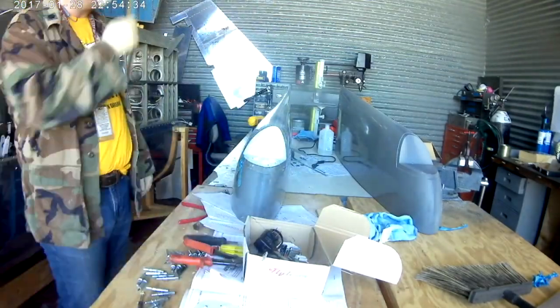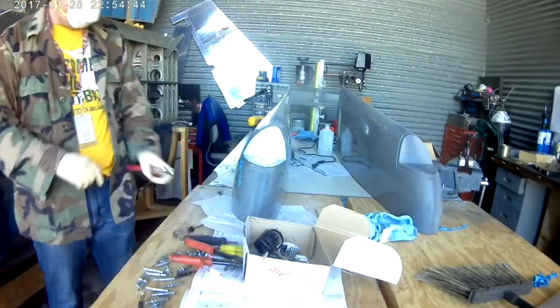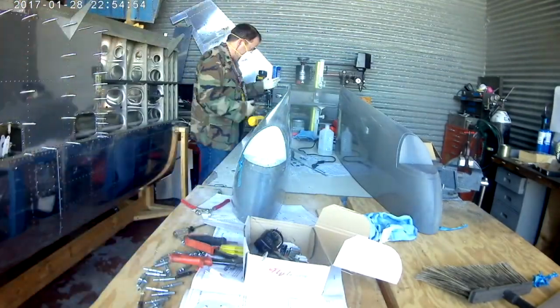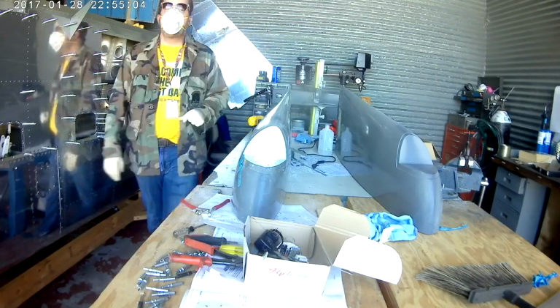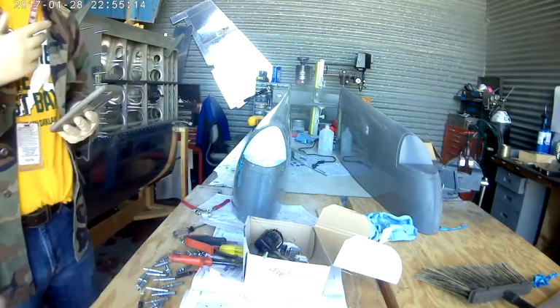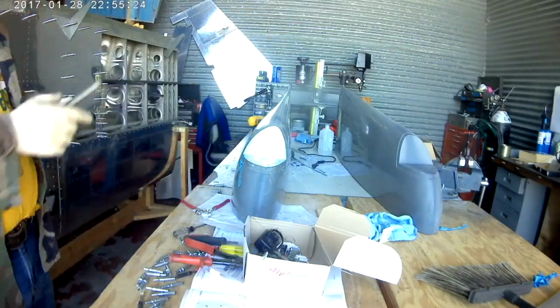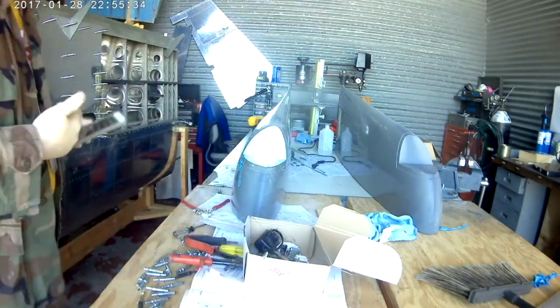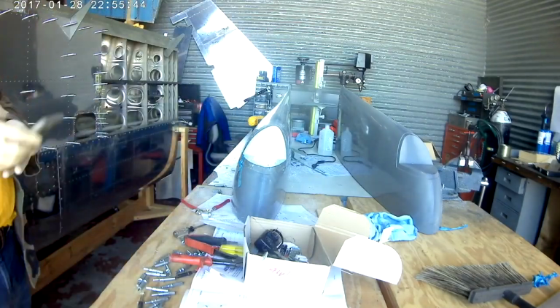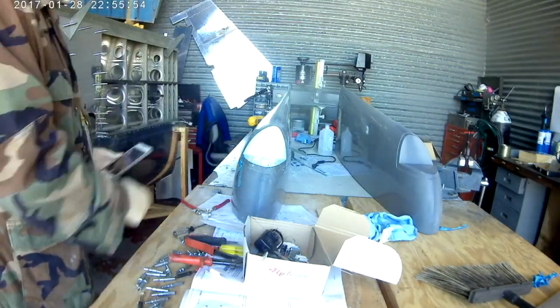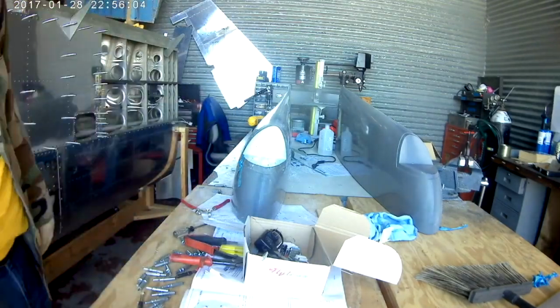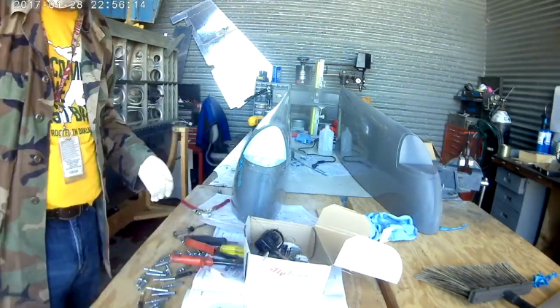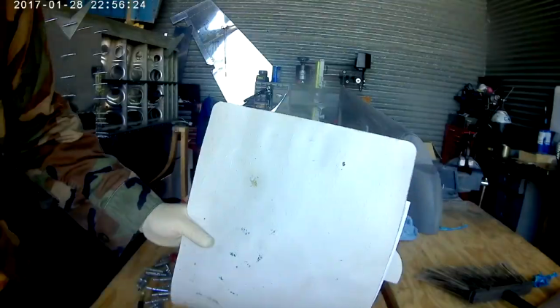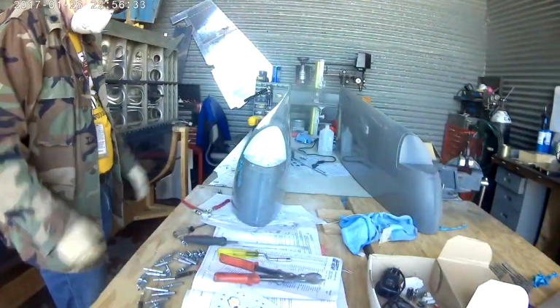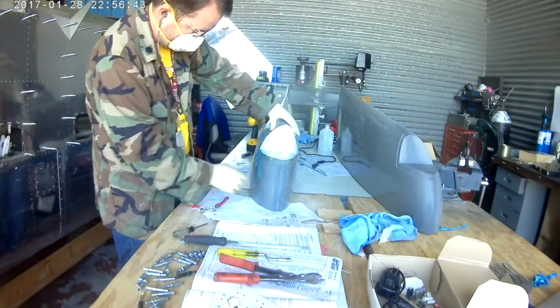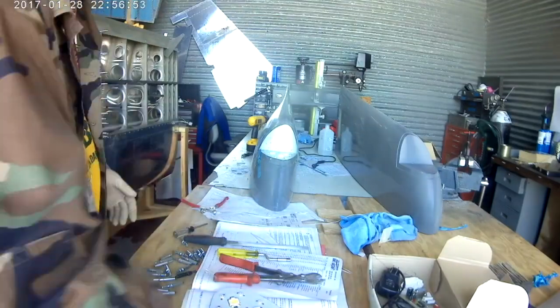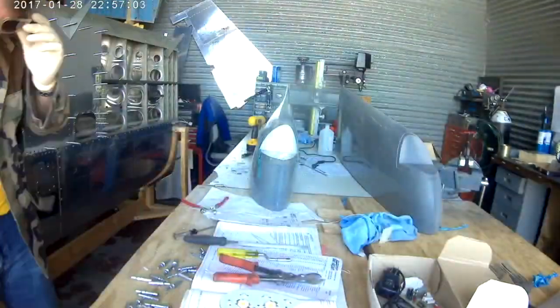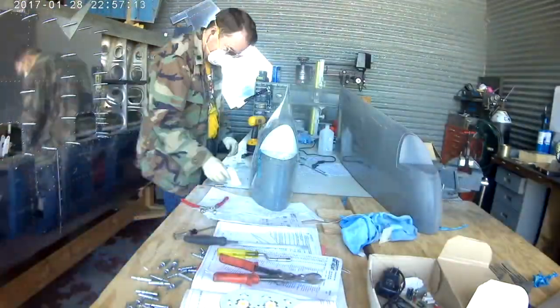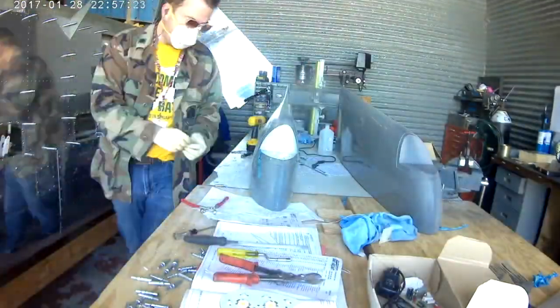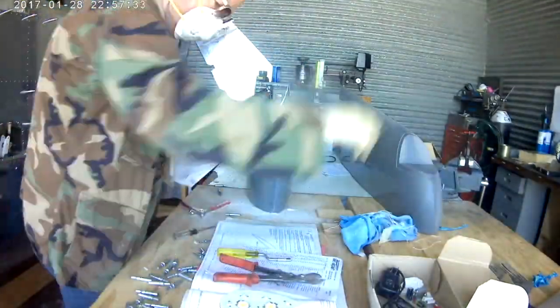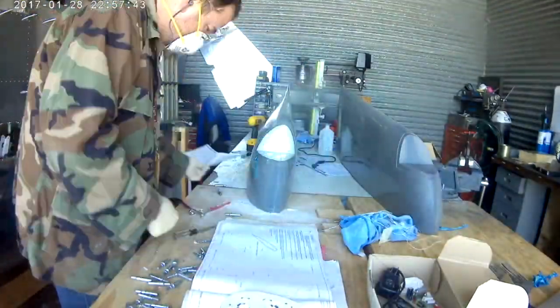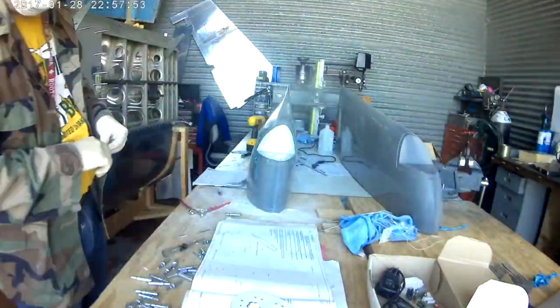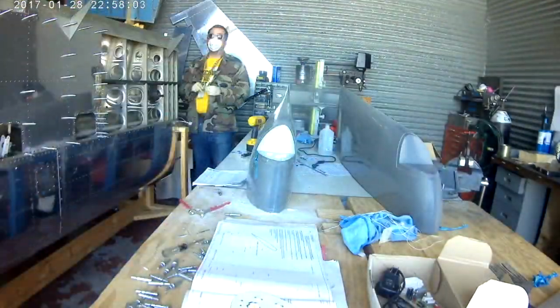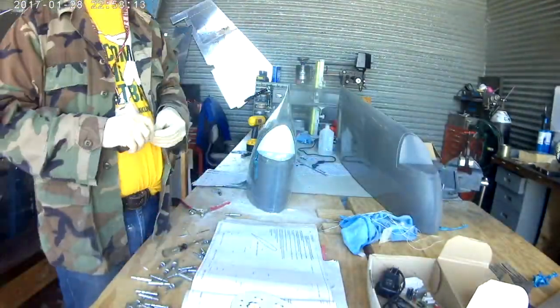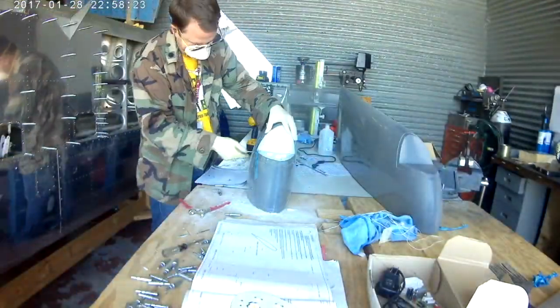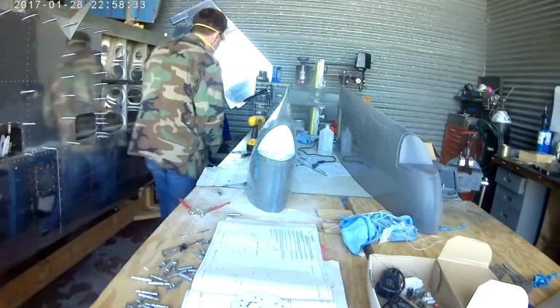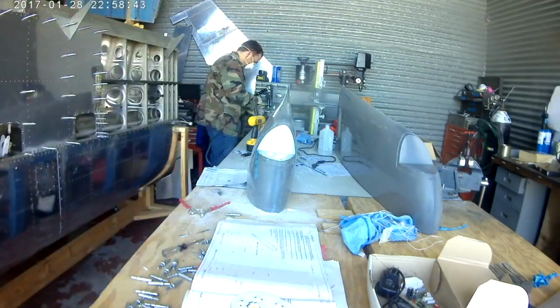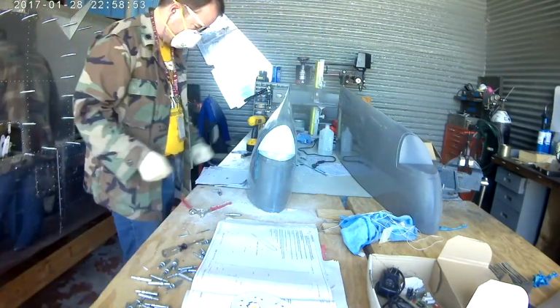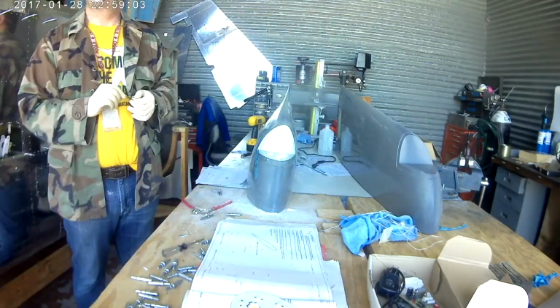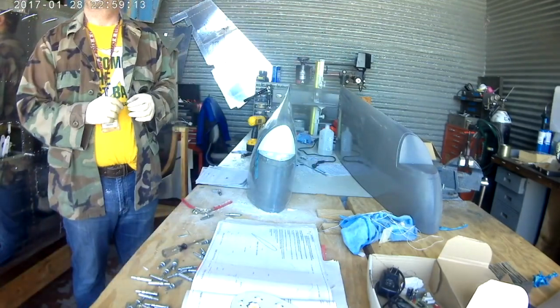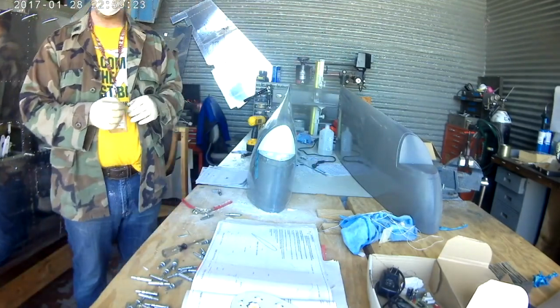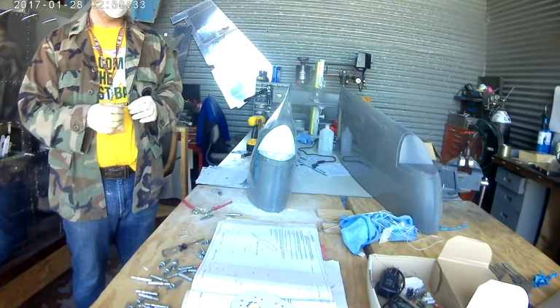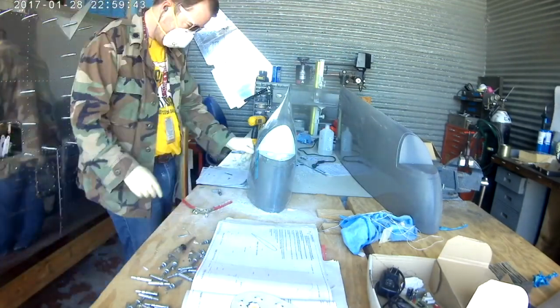These are the FlyLED LEDs from Australia. Great product, great price, fun little project. You can get them fully made, or you can buy them so that you have to solder everything in — and I would suggest that. If you're making a plane you really need to know how everything works.